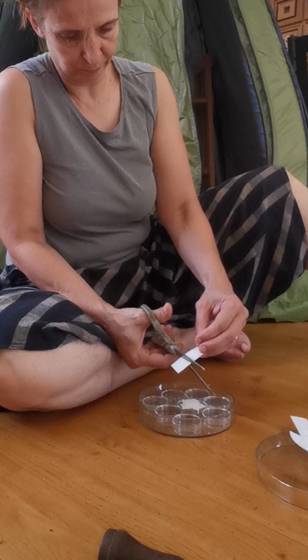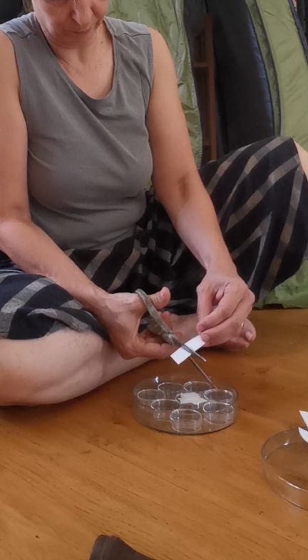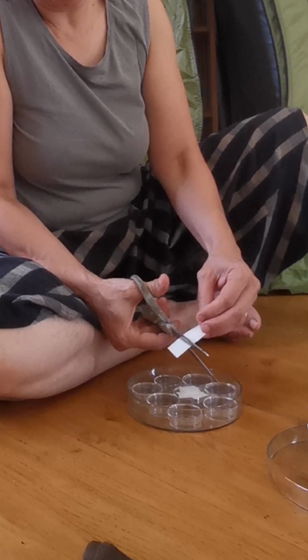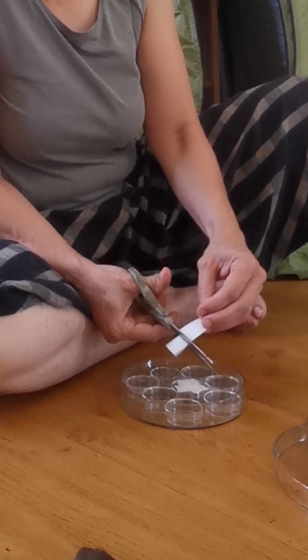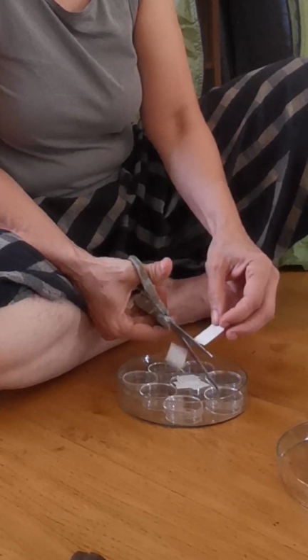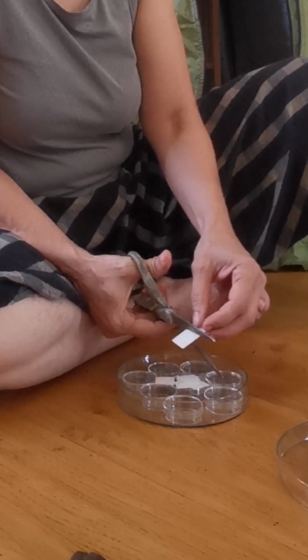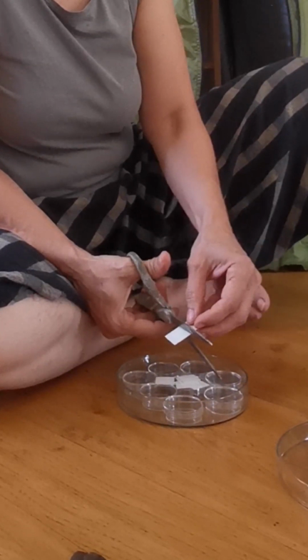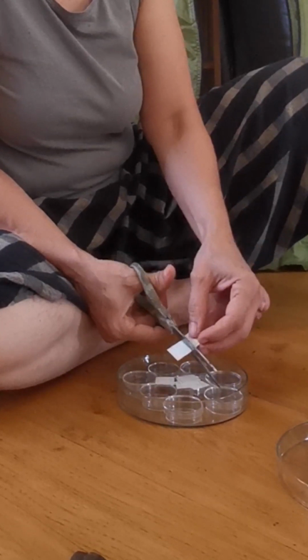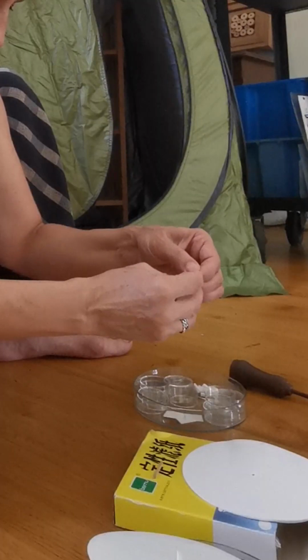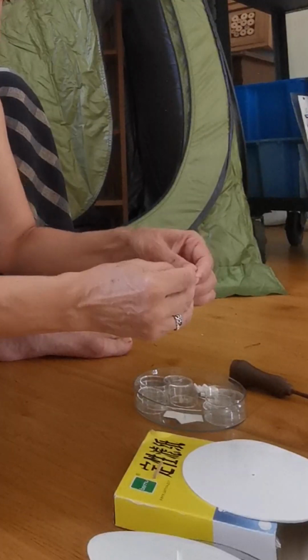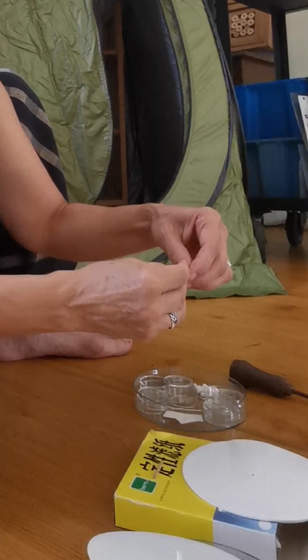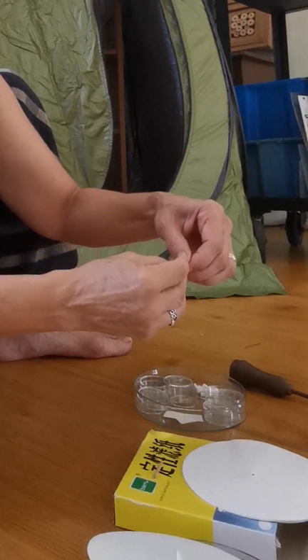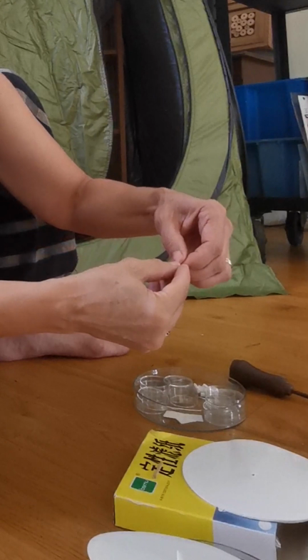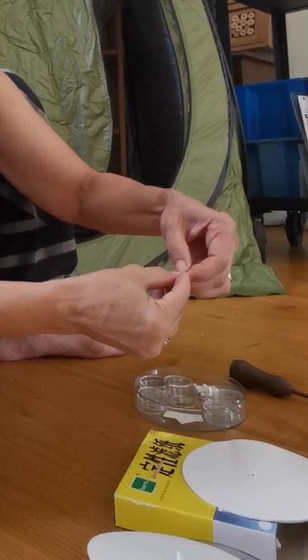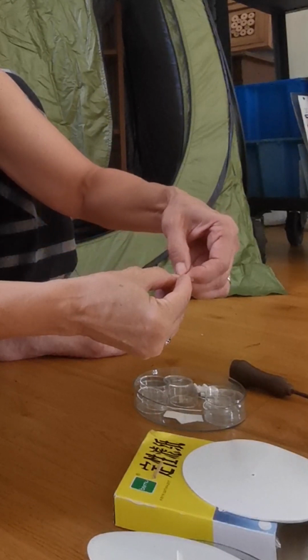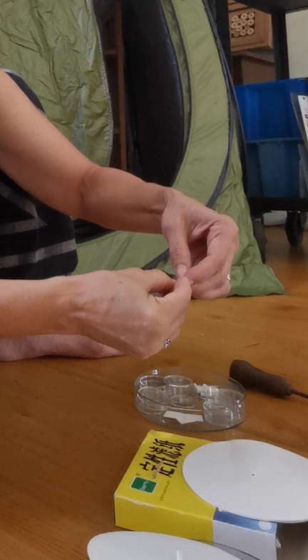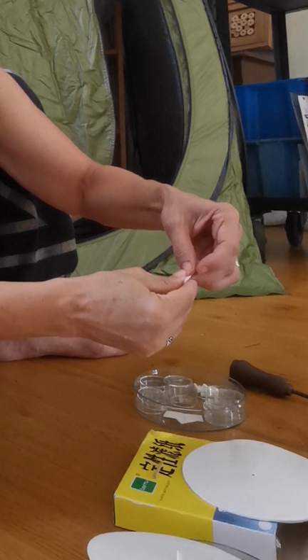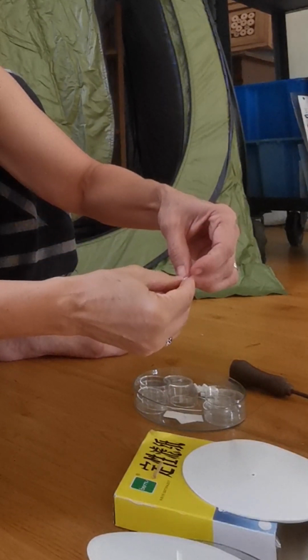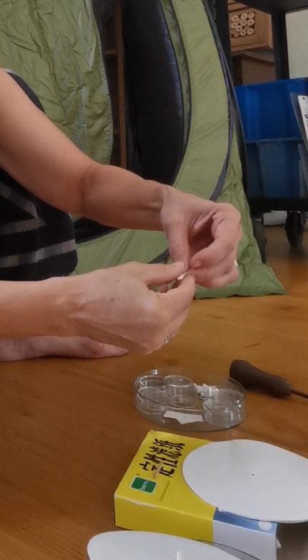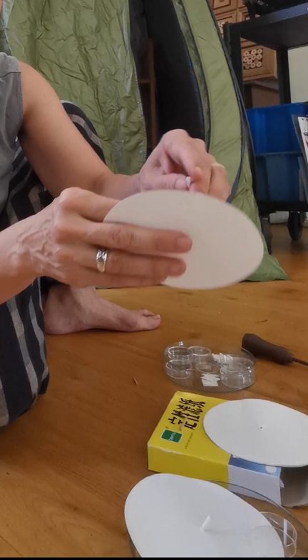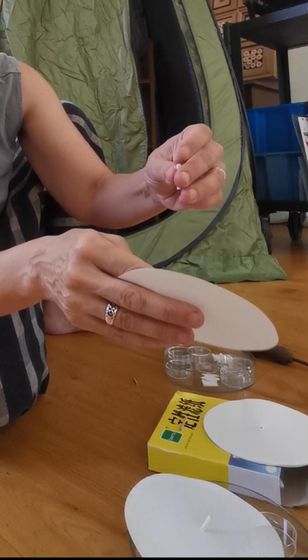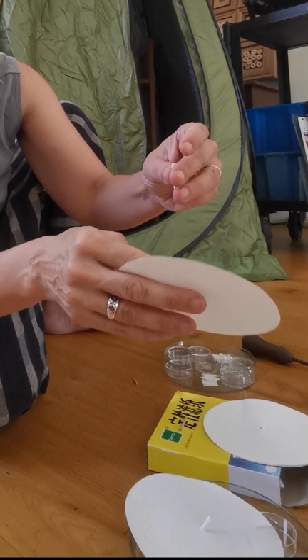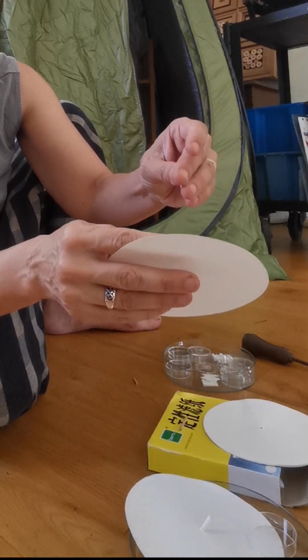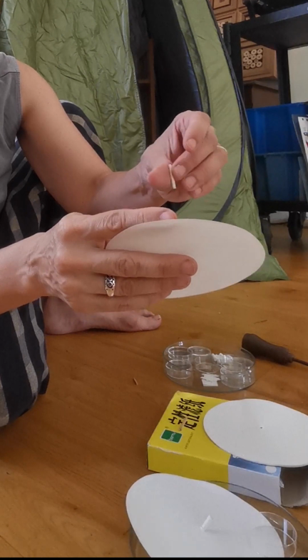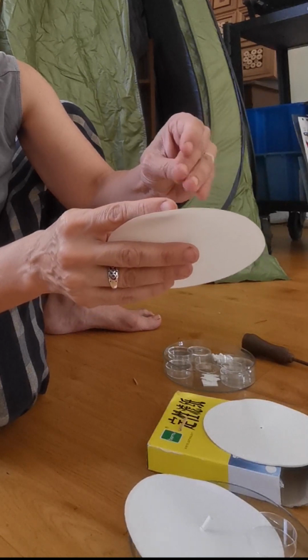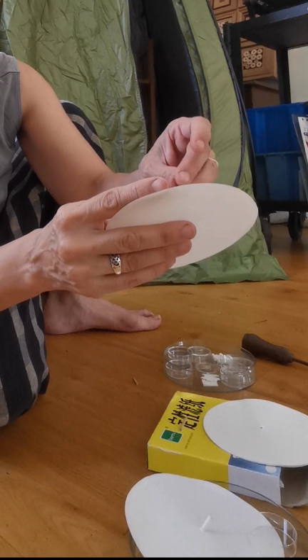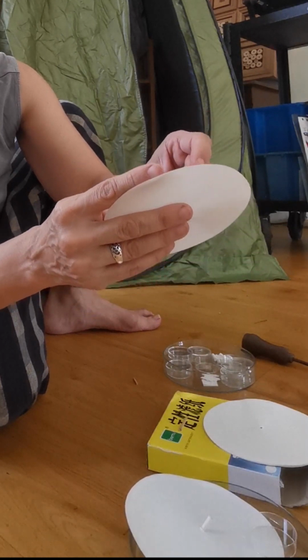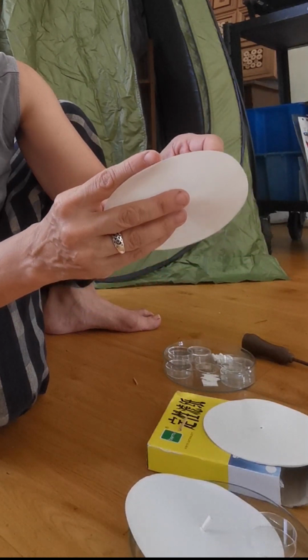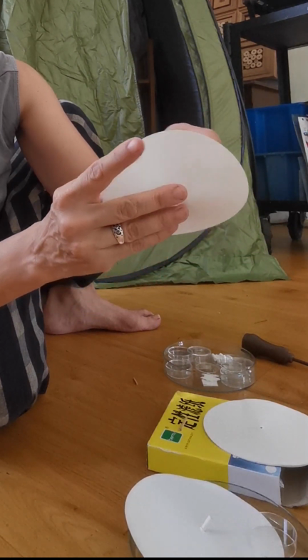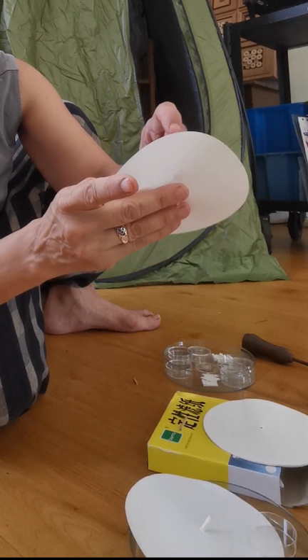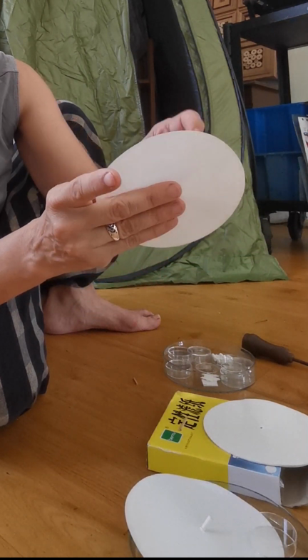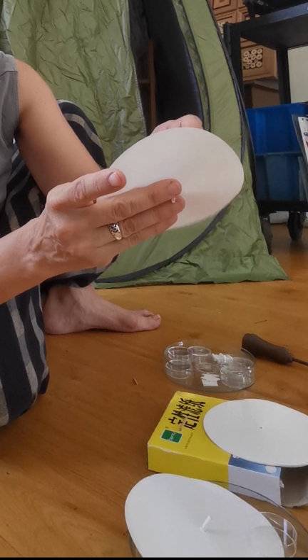Then you prepare your wicks — two by two centimeter squares cut from a filter. You roll them up and place them through the hole in the middle of the filter. You make the hole with an awl.